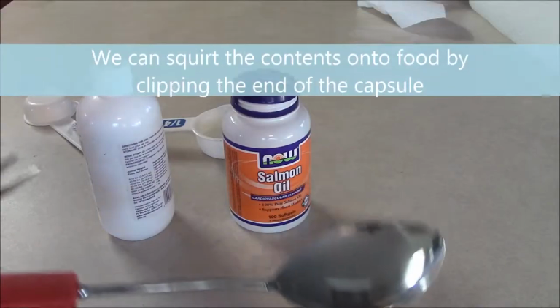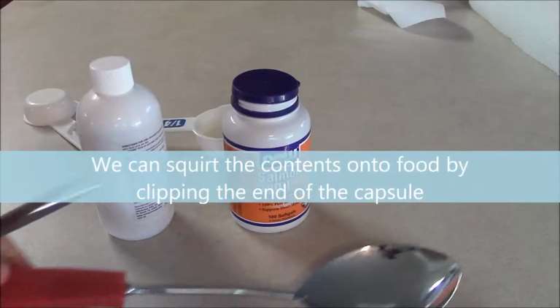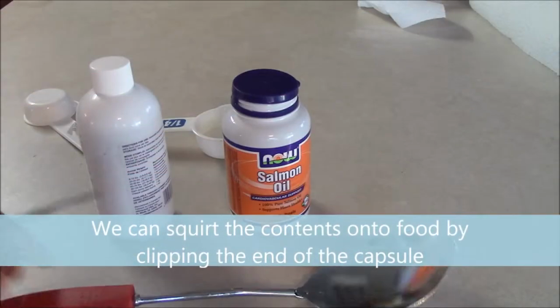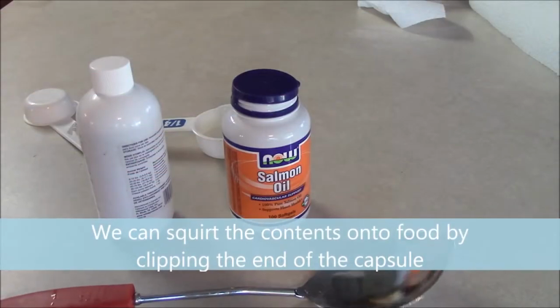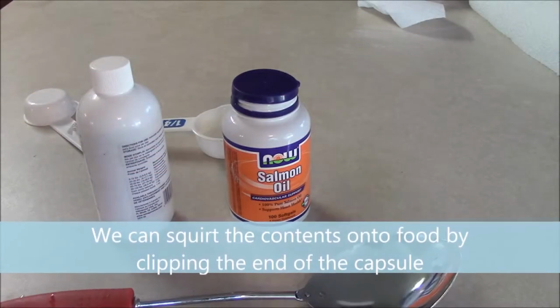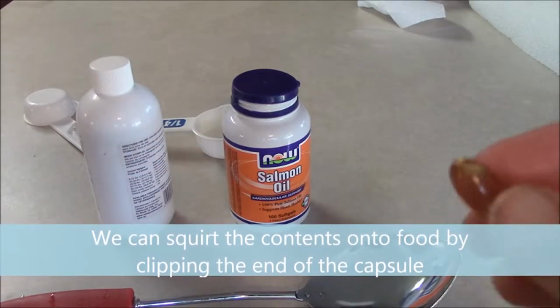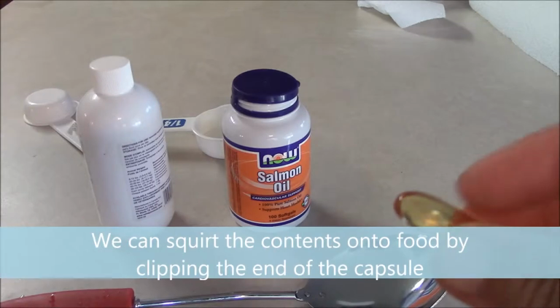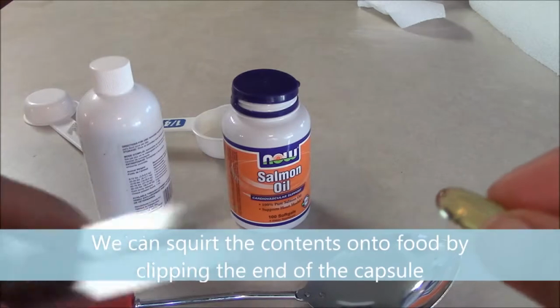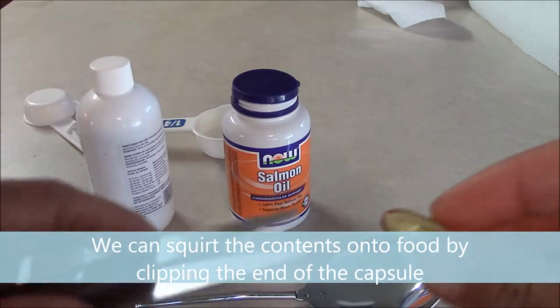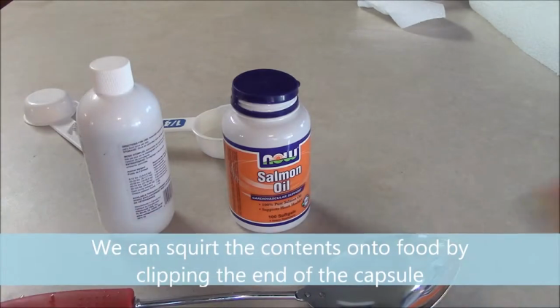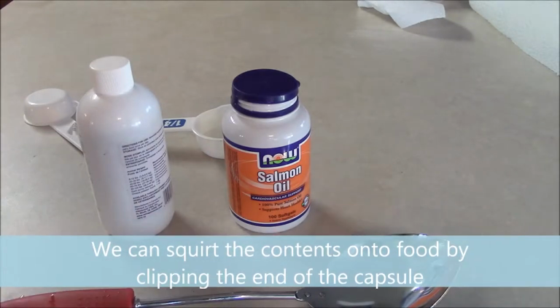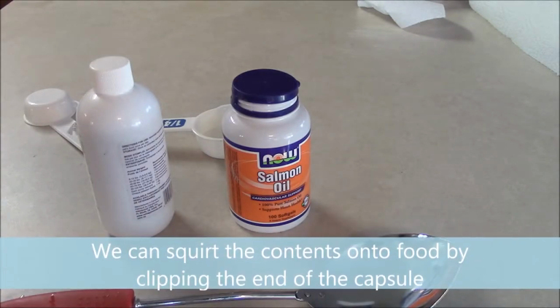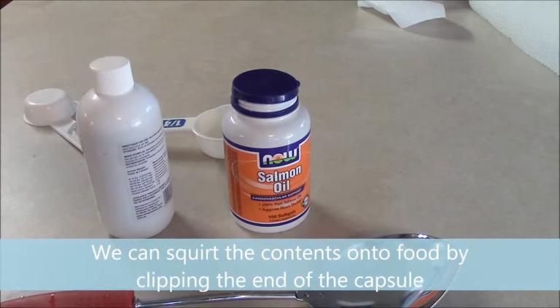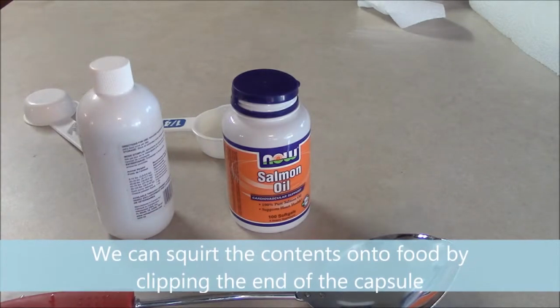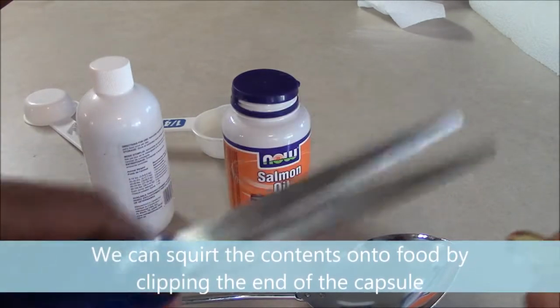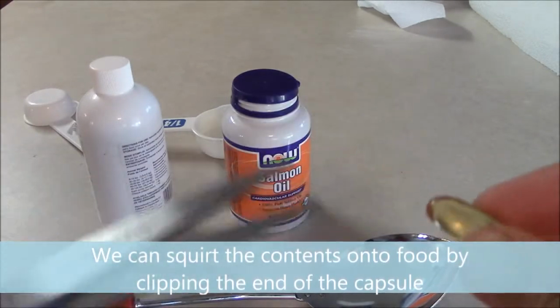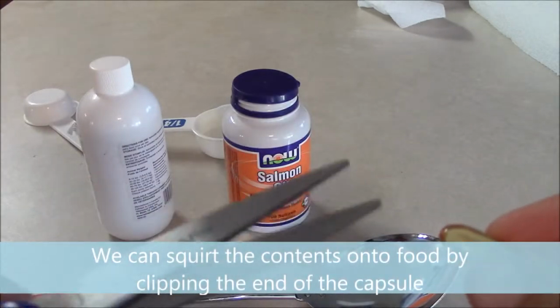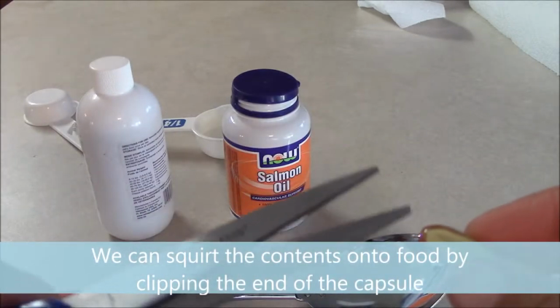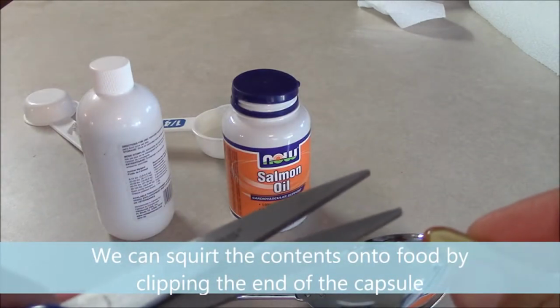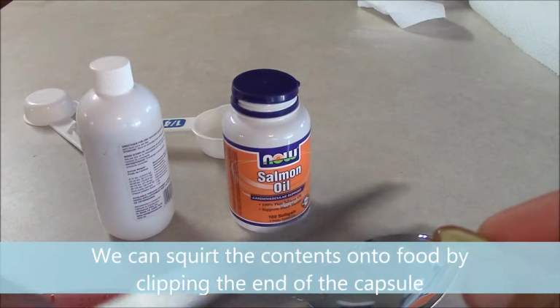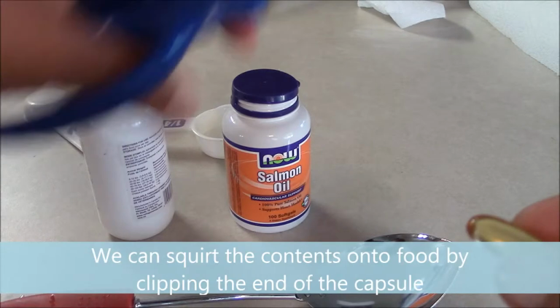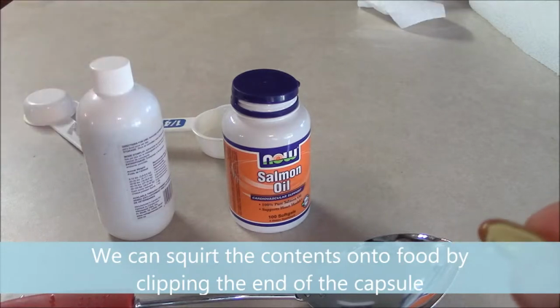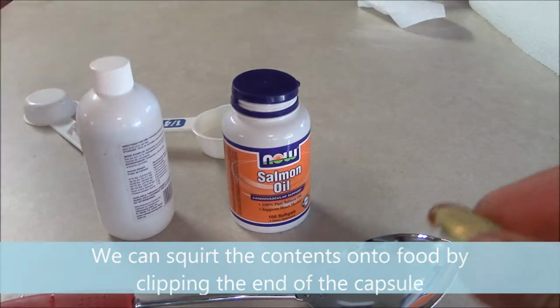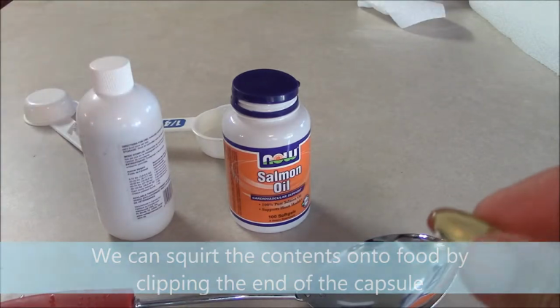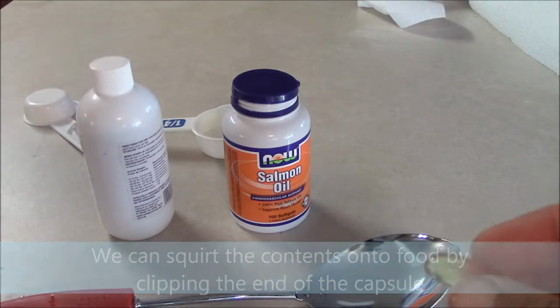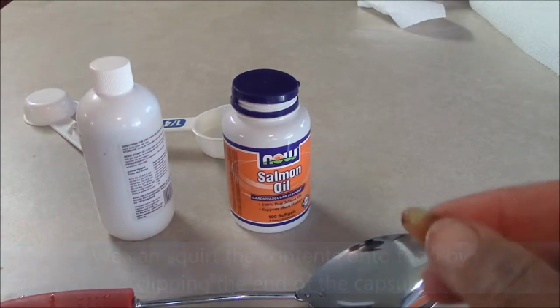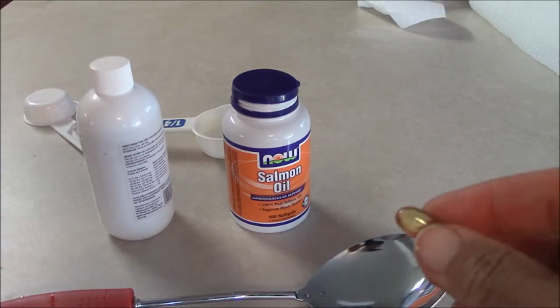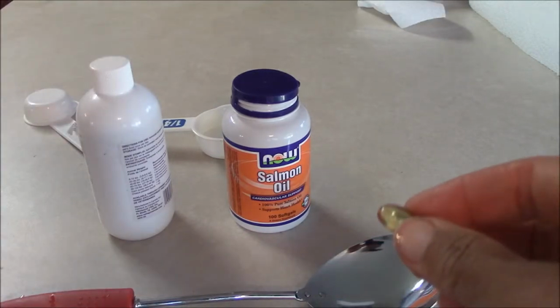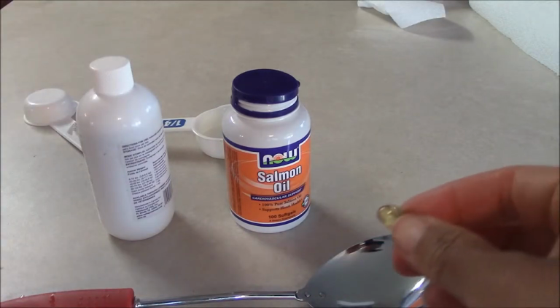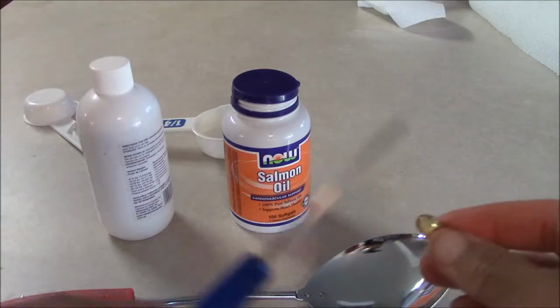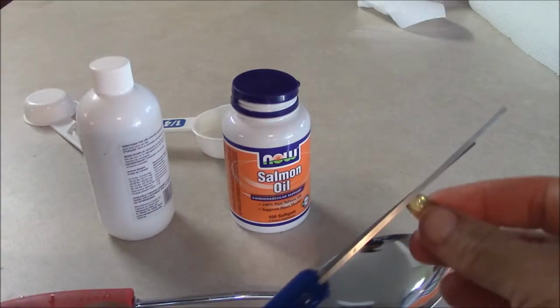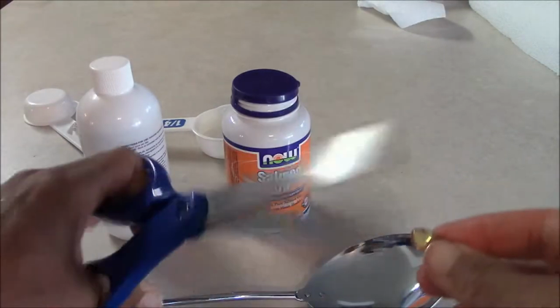Some people like to poke the capsule with a tack or a needle, but sometimes that makes the contents squirt in different directions. I prefer clipping the end off with a pair of scissors.